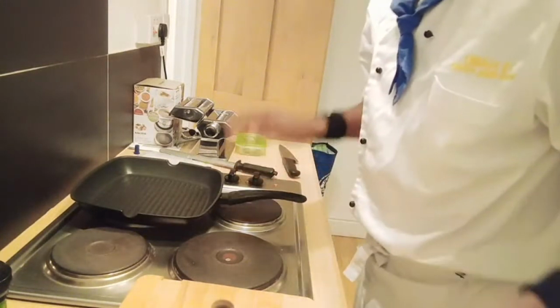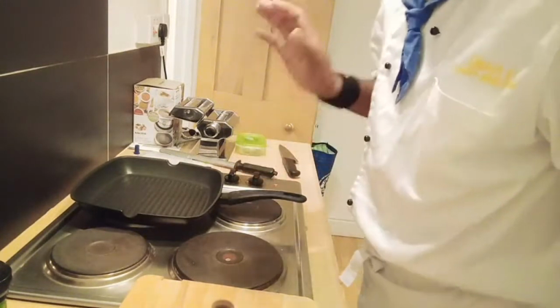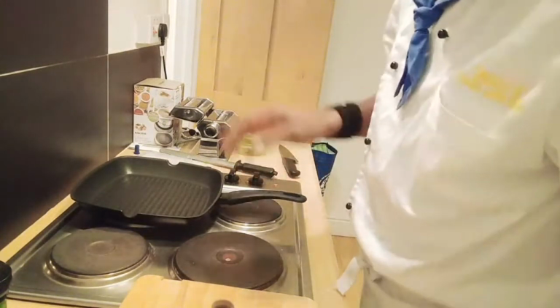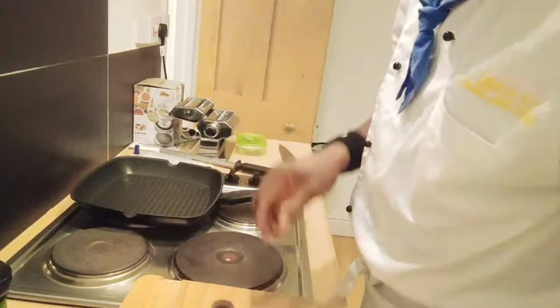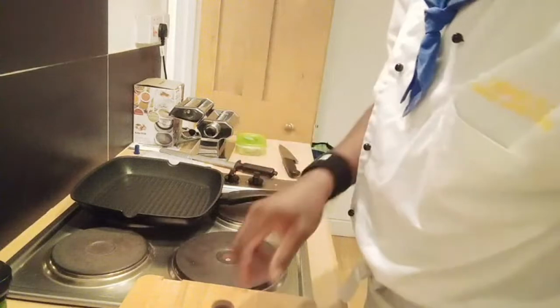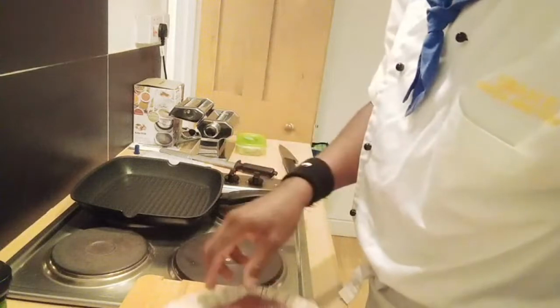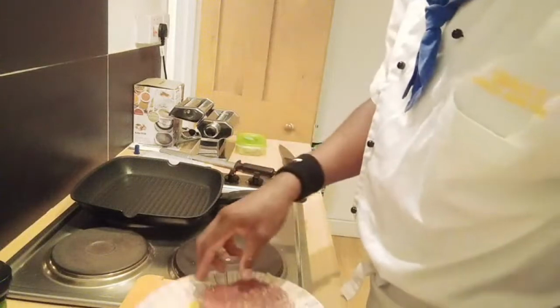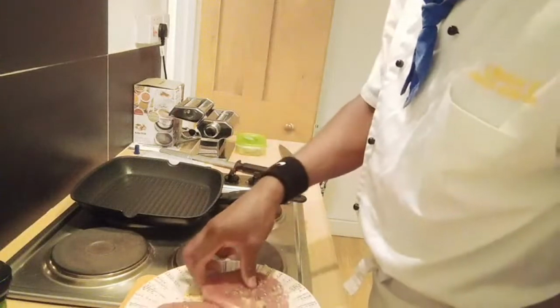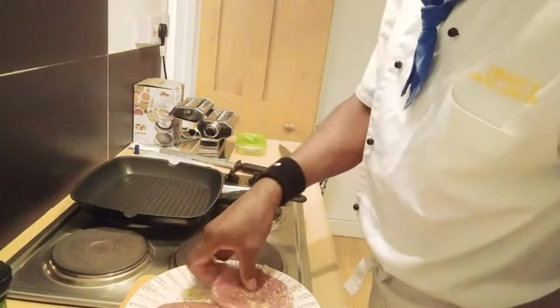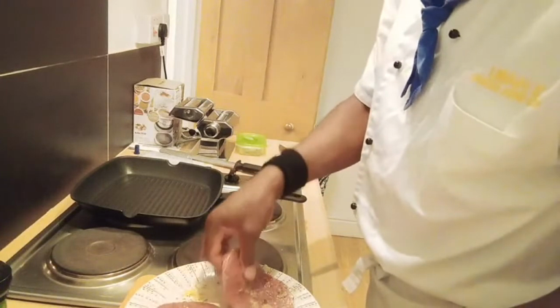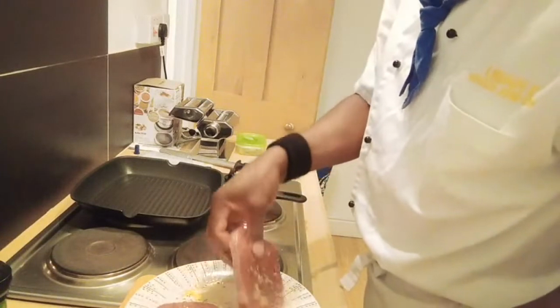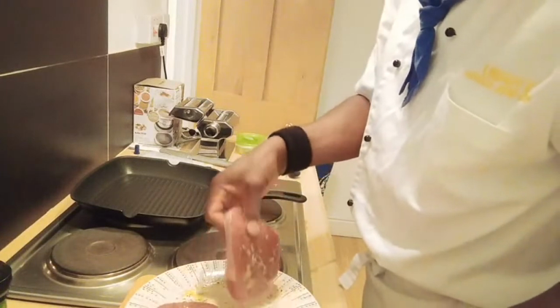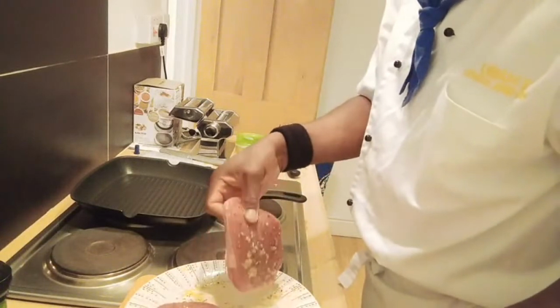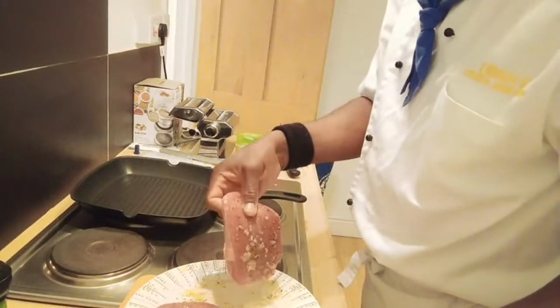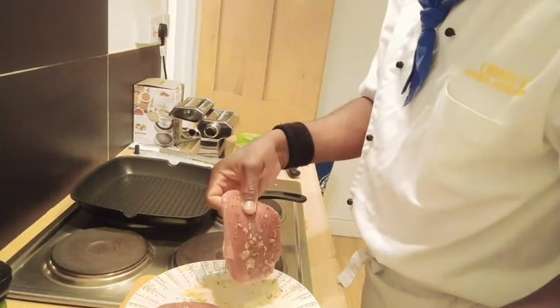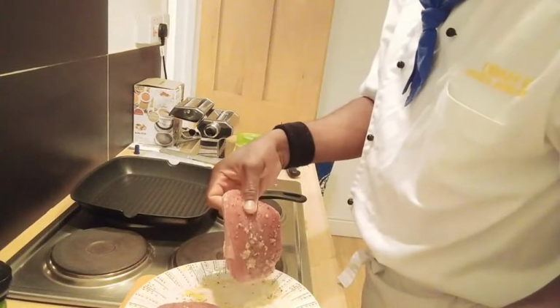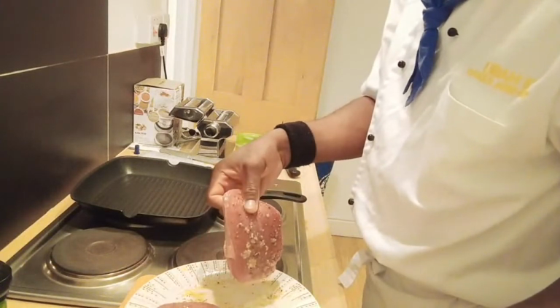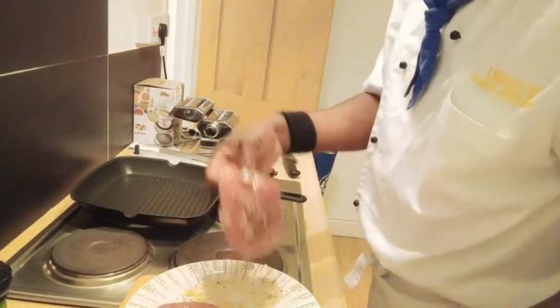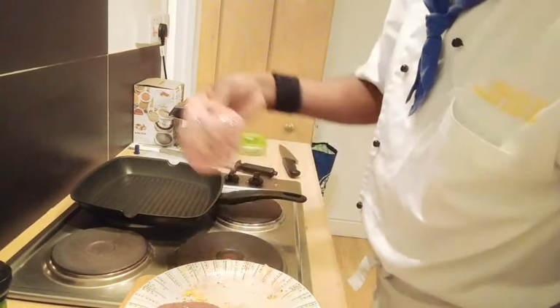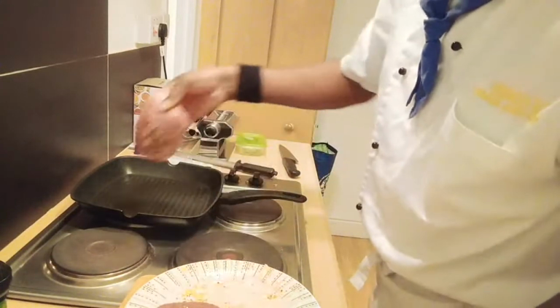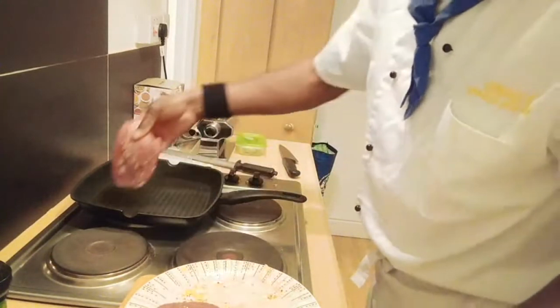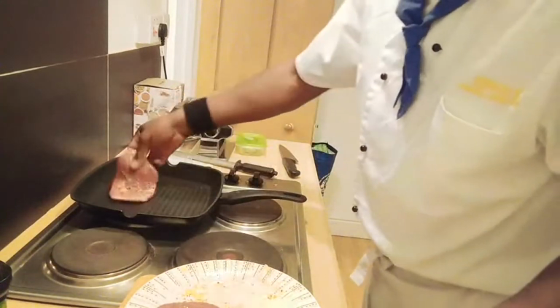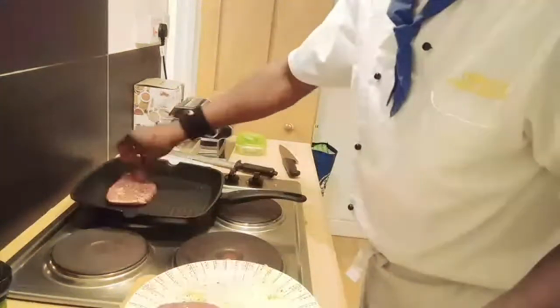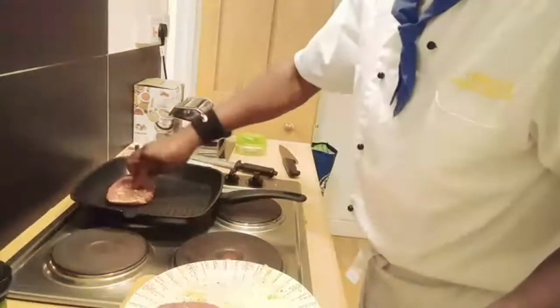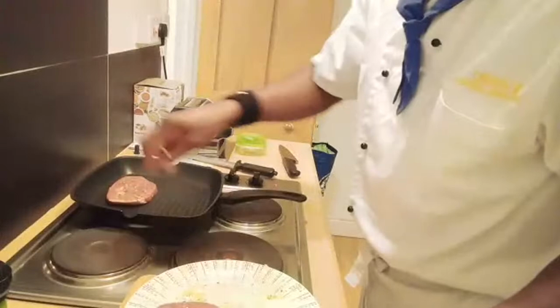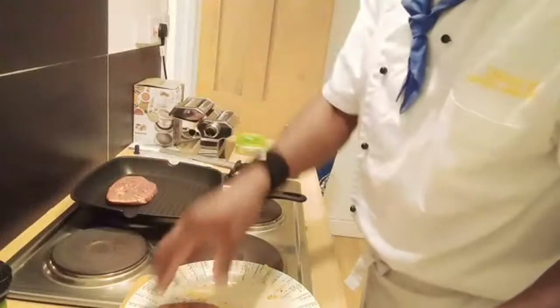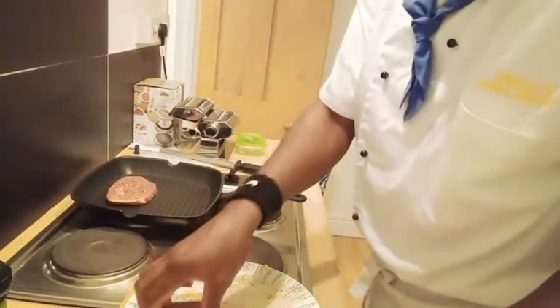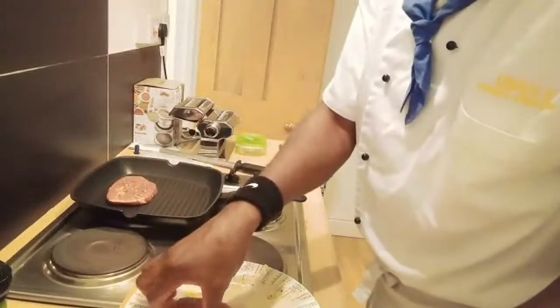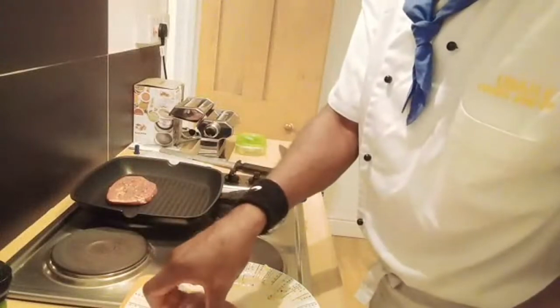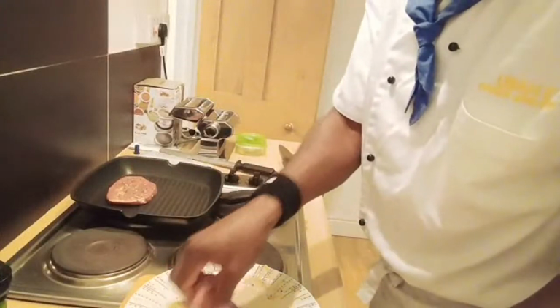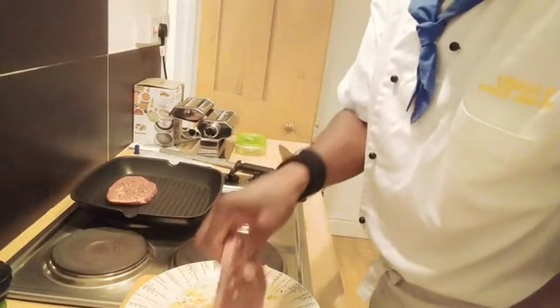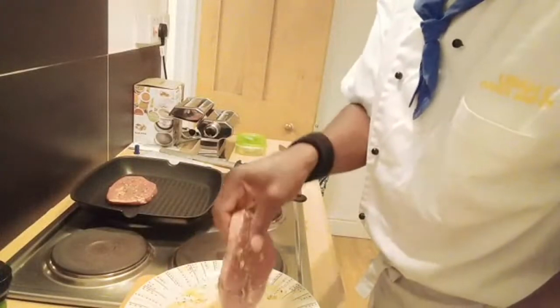I'm going to pop the steak in now. You can hear that - it's nice and hot.